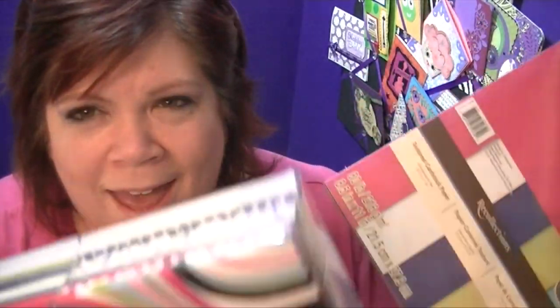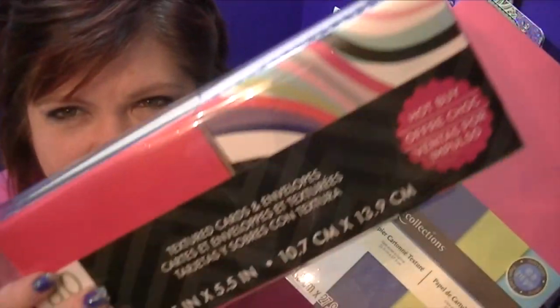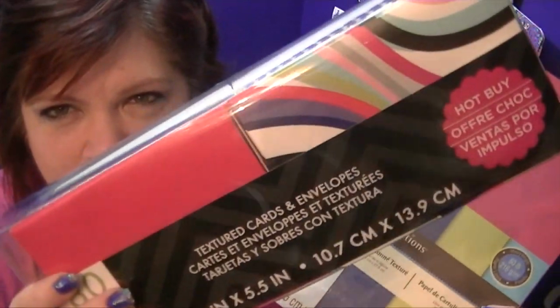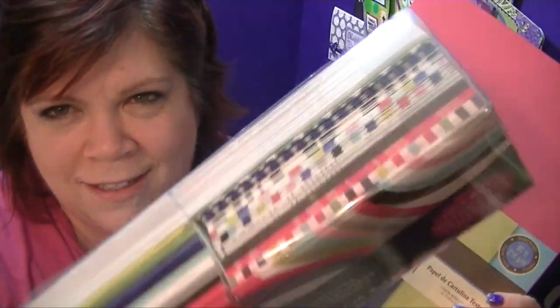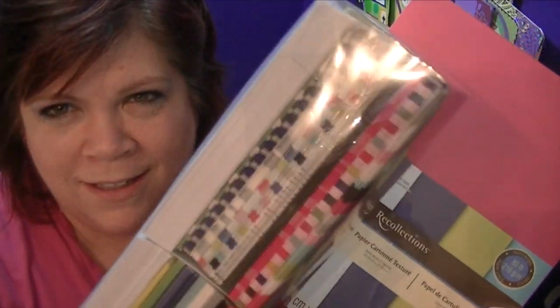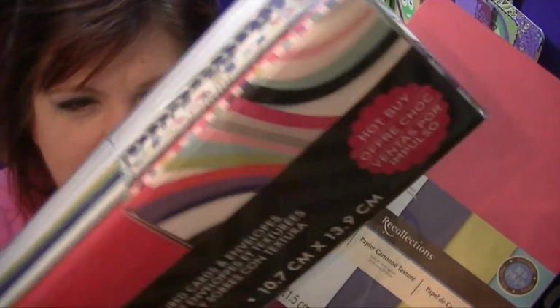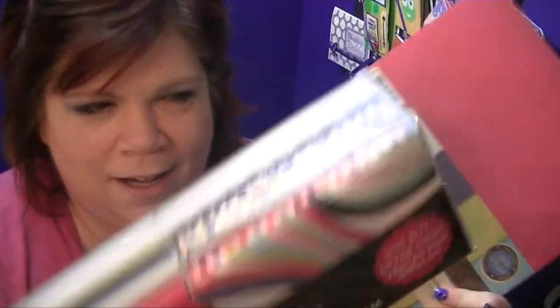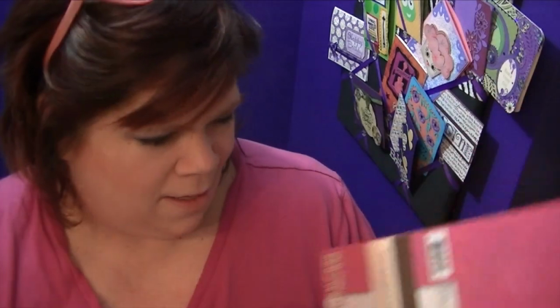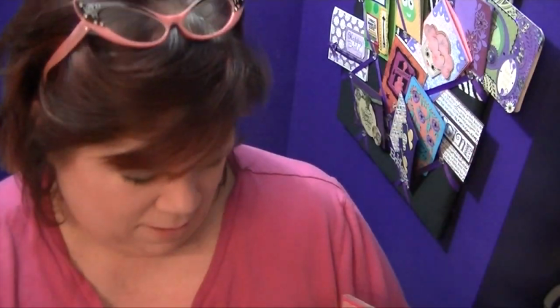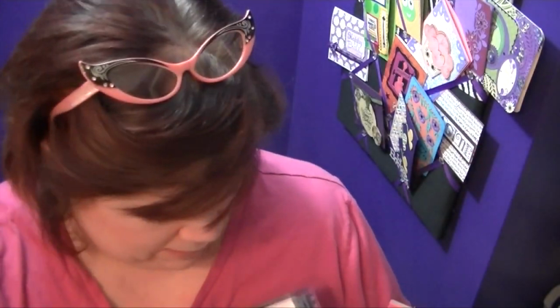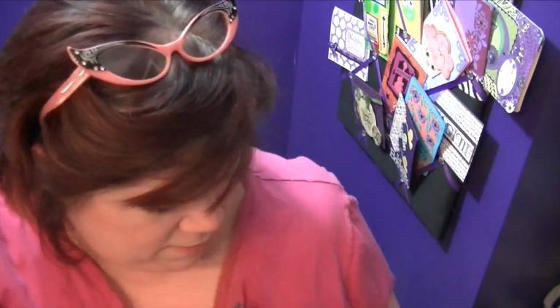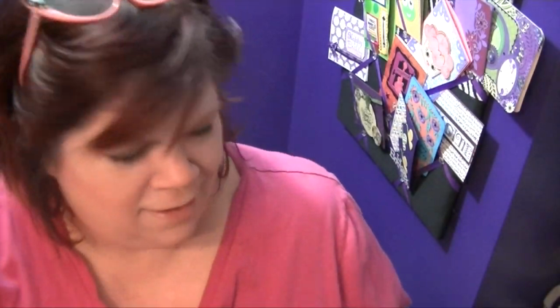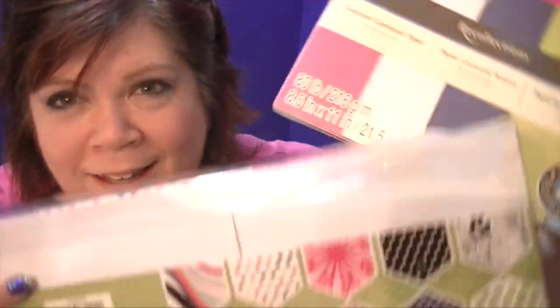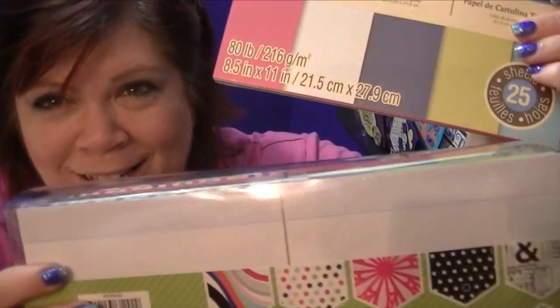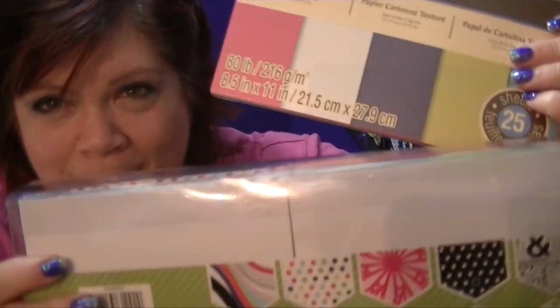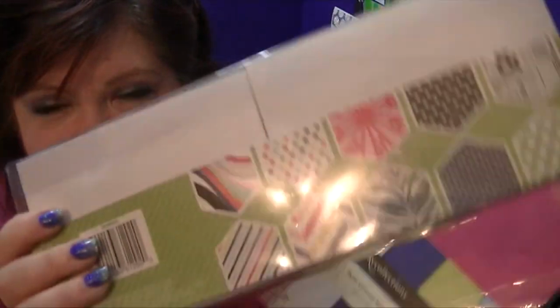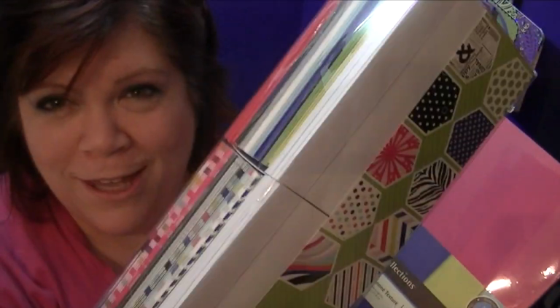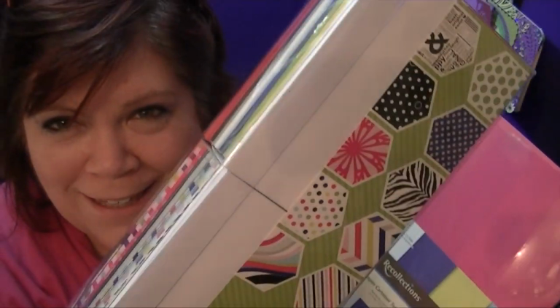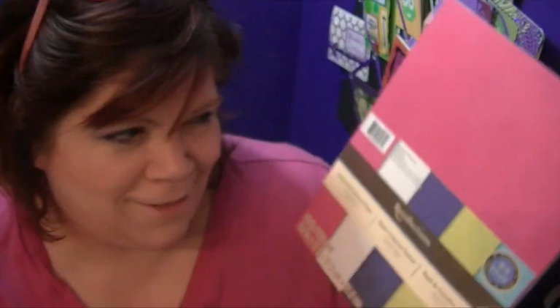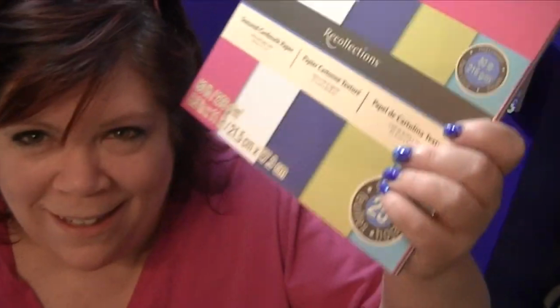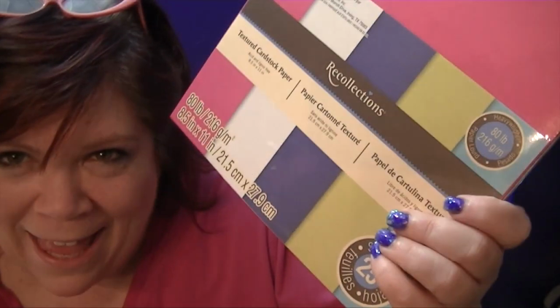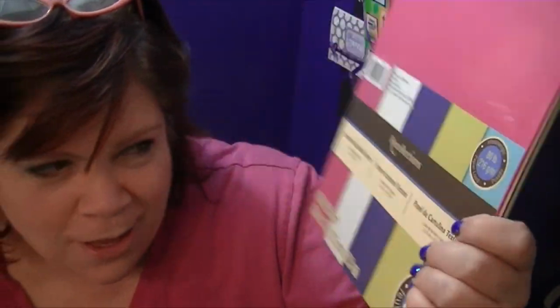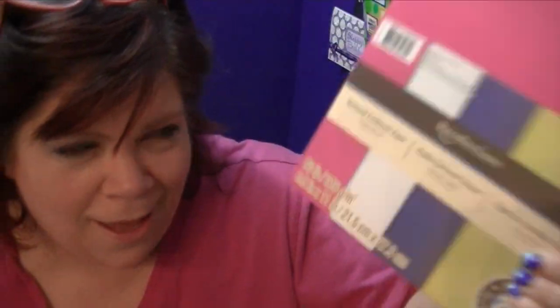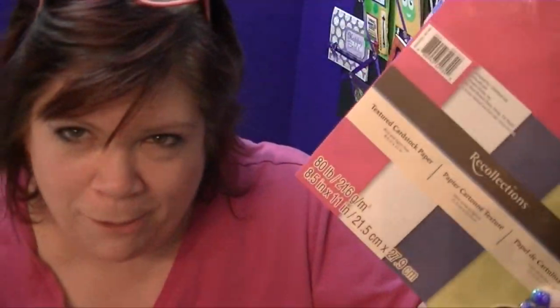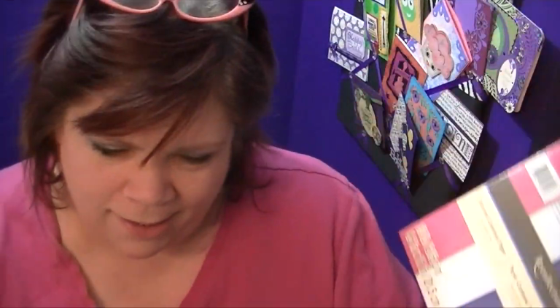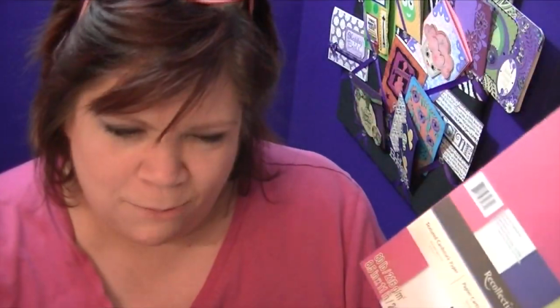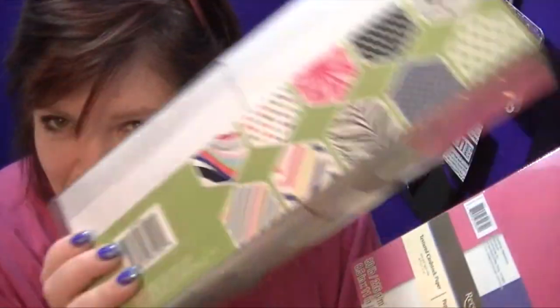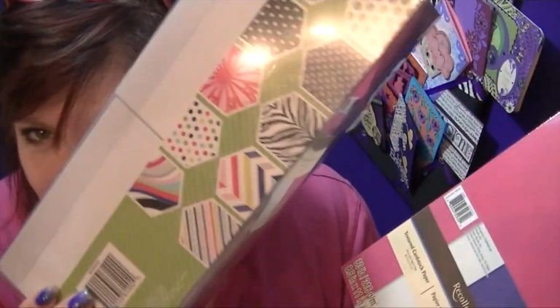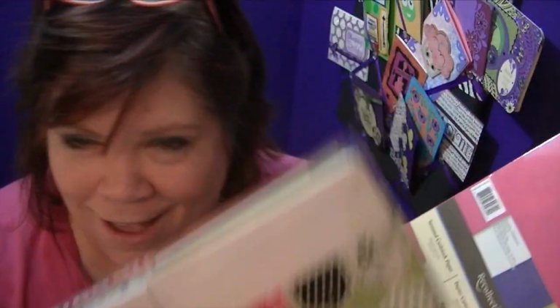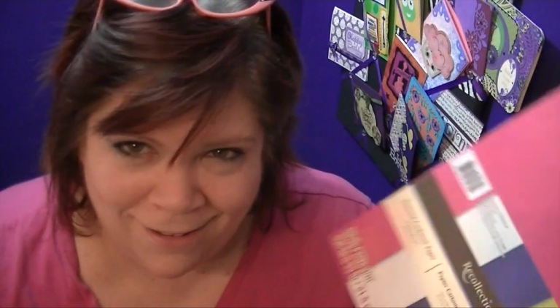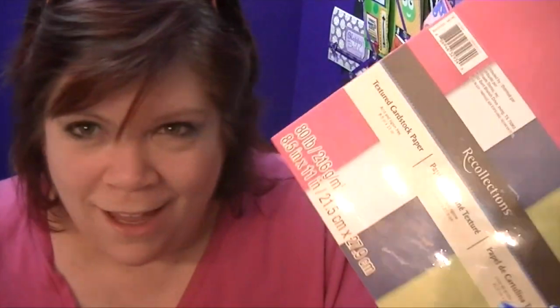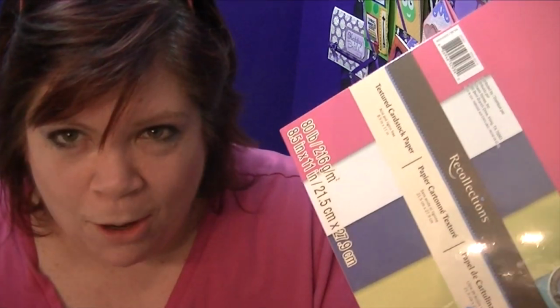I just noticed — look at these colors, they totally match! So you get these cards and you can cut paper to put on top of them.